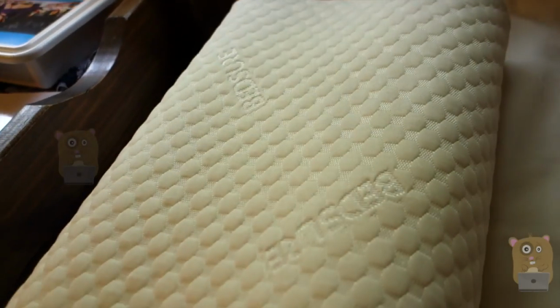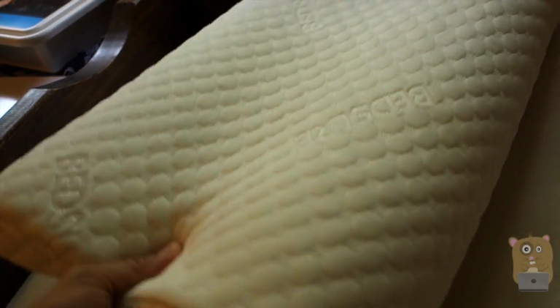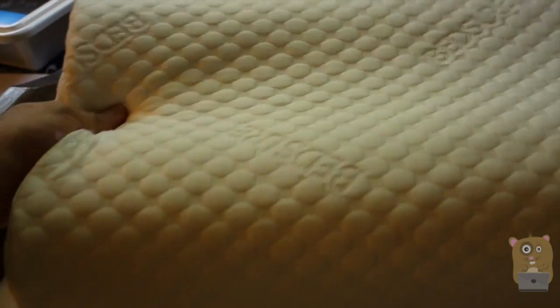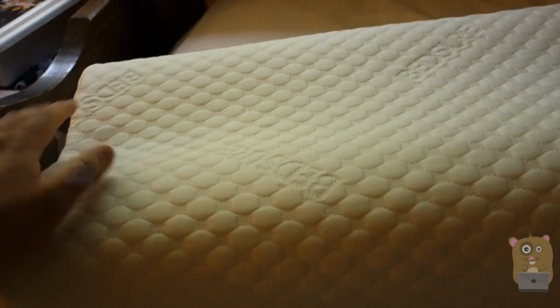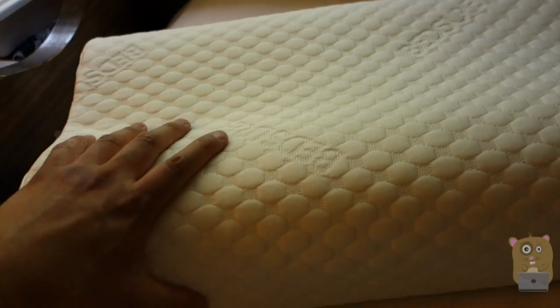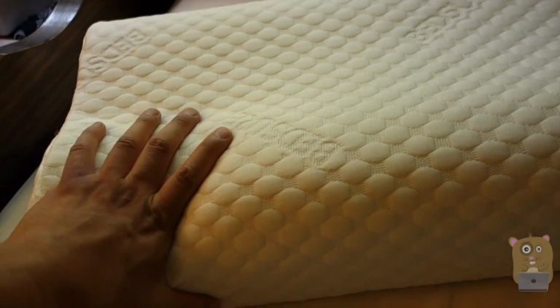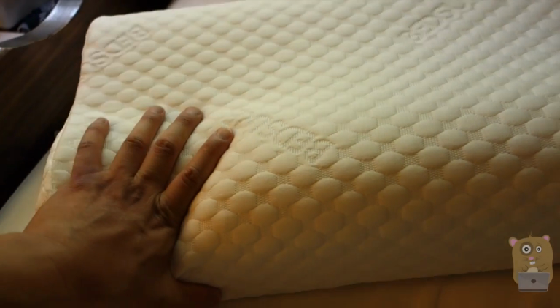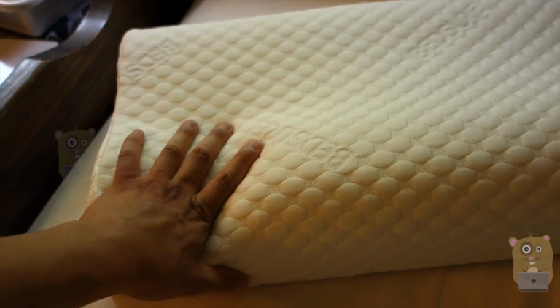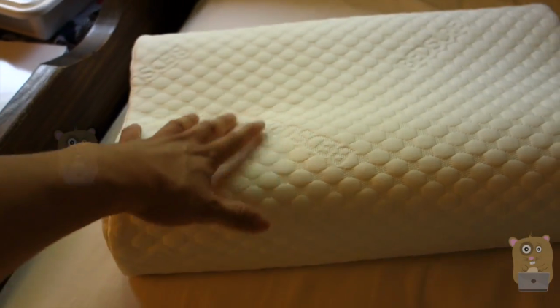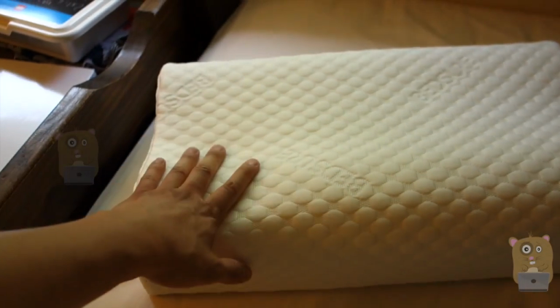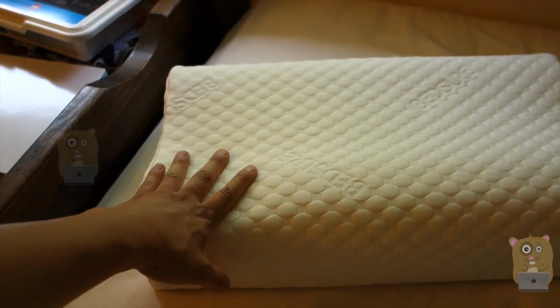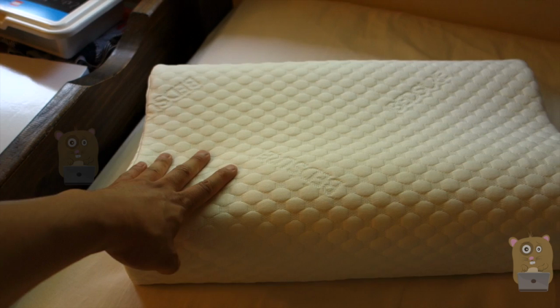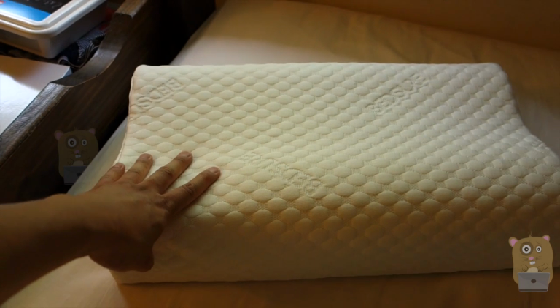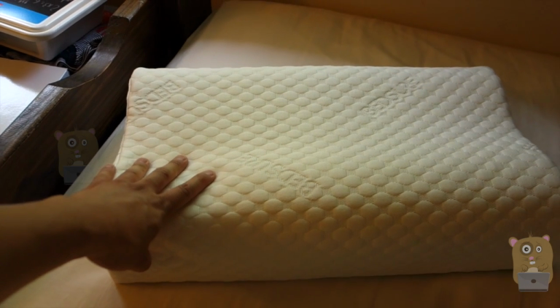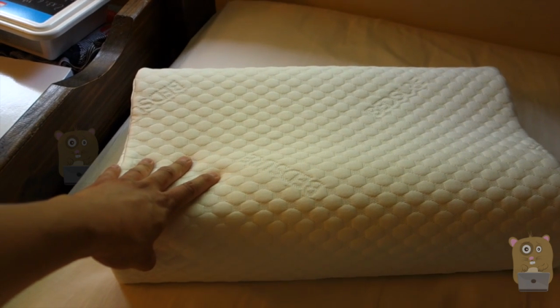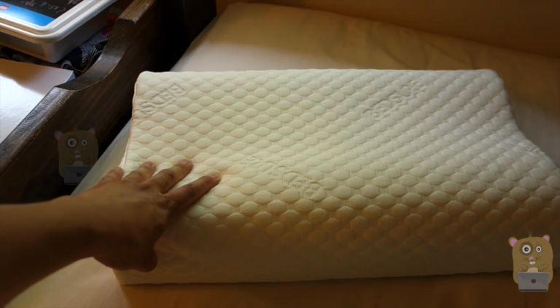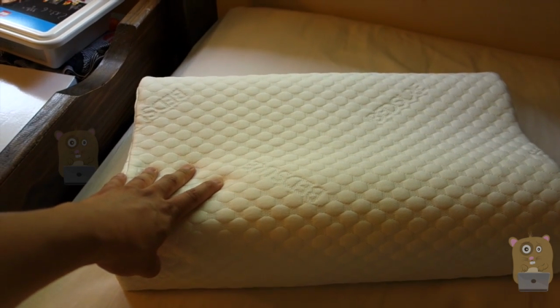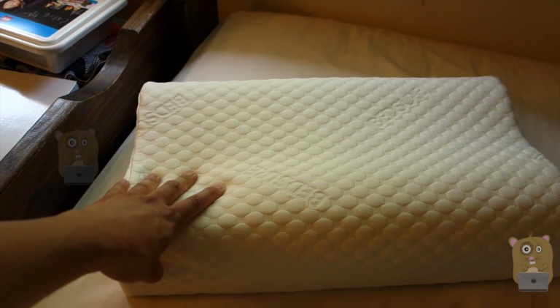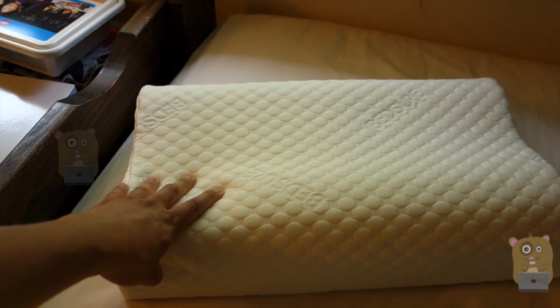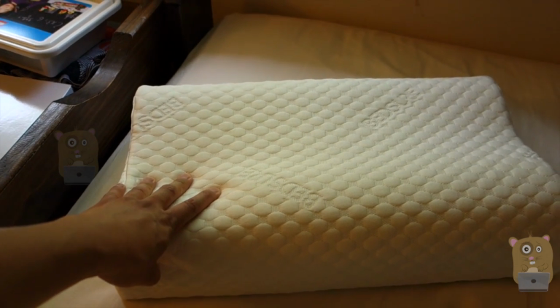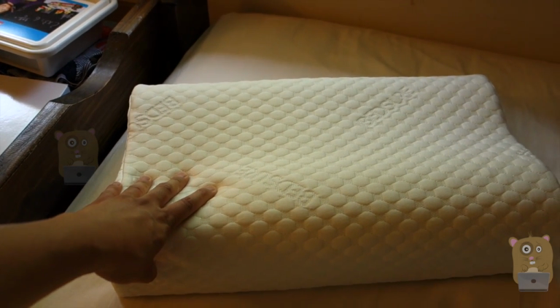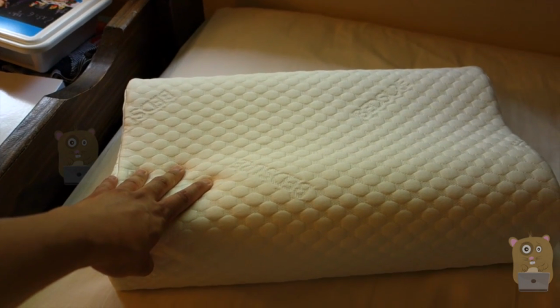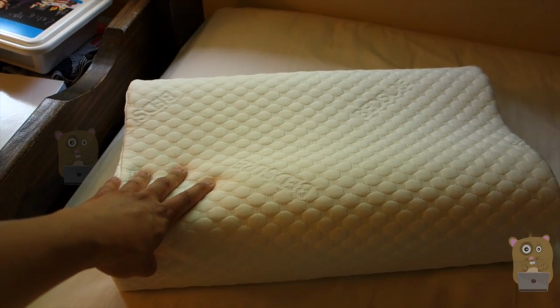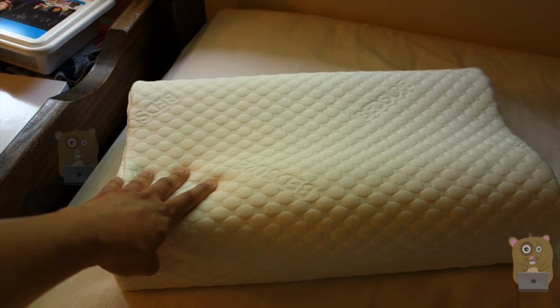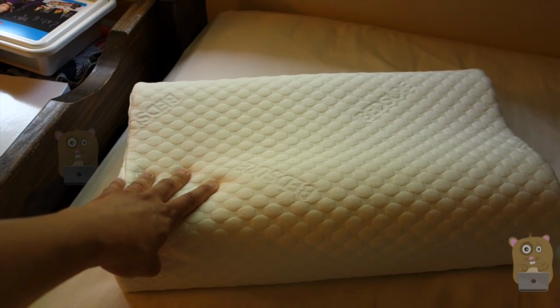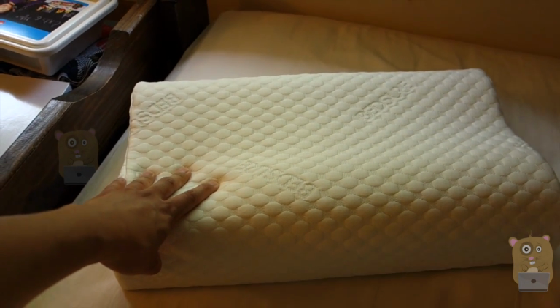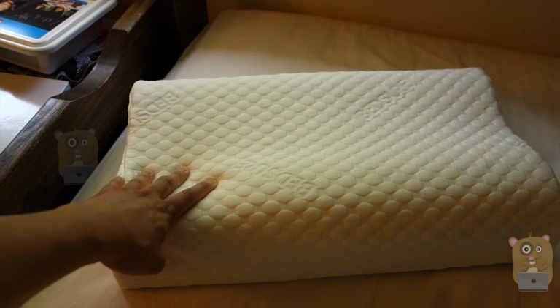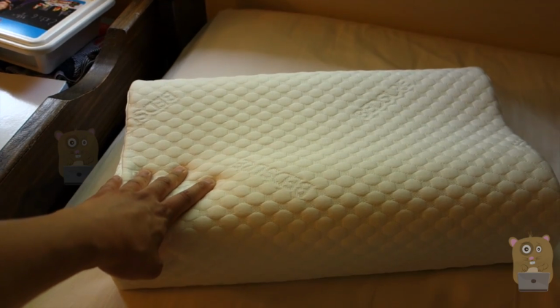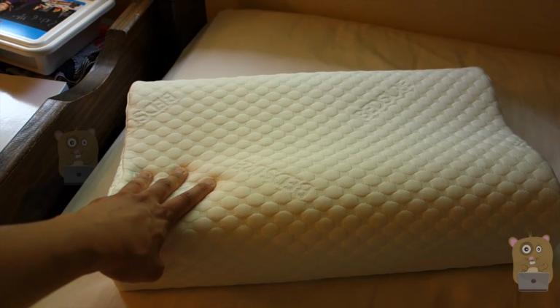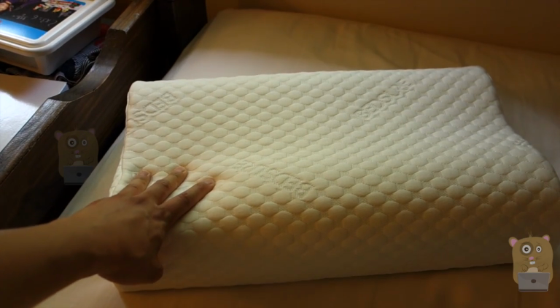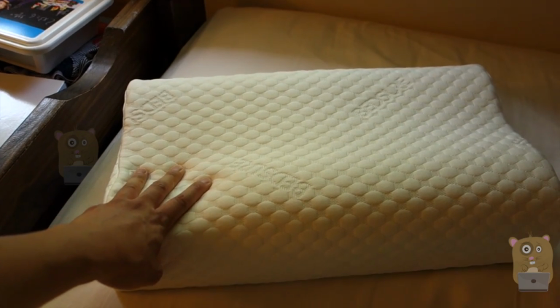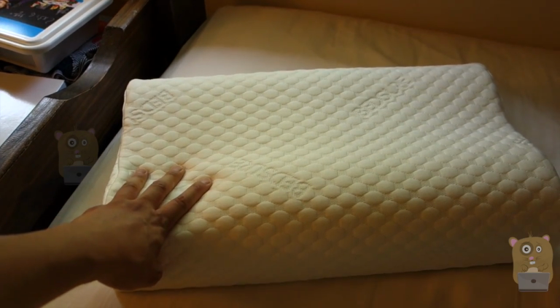Overall, I've been using this for the past couple of days and I do find it comfortable, and I would recommend it. Thanks for watching this review of the memory foam contour pillow by Beshore. If you guys have any questions, comments, or suggestions, feel free to contact me. Thanks for watching Hoka Amster.